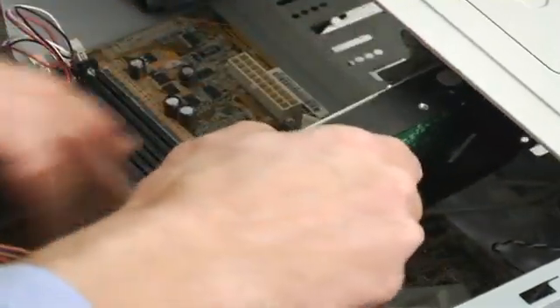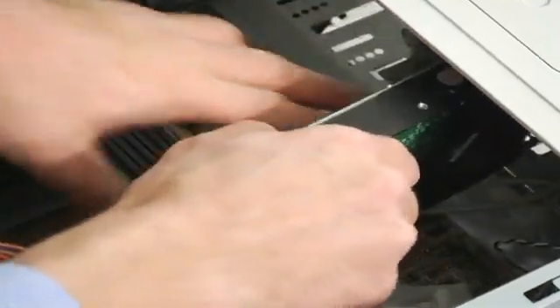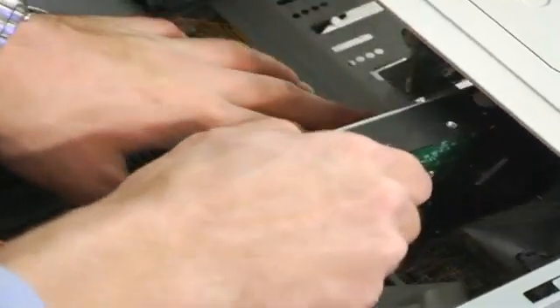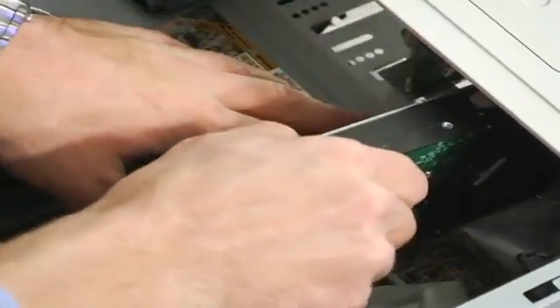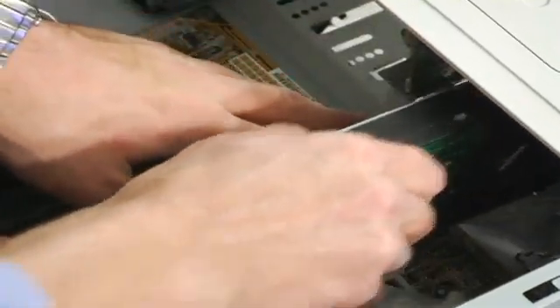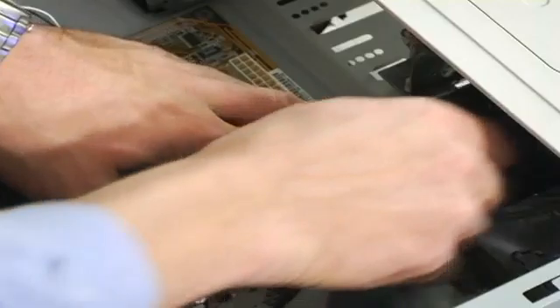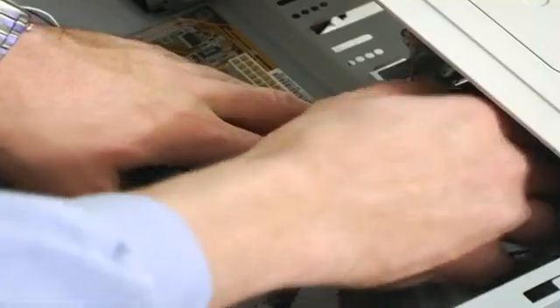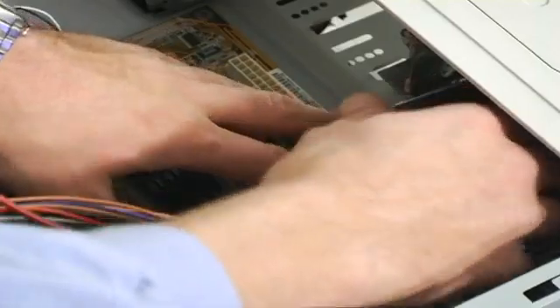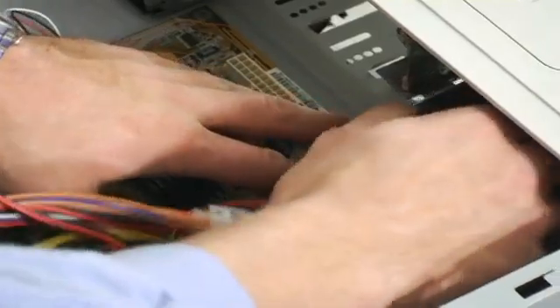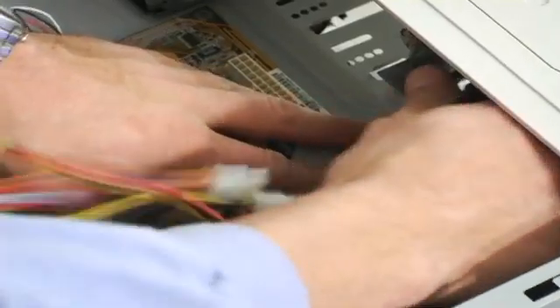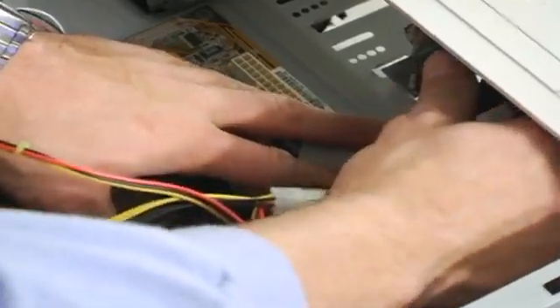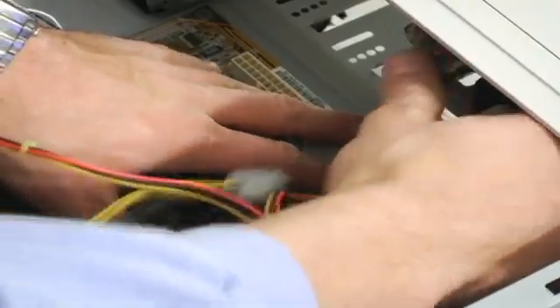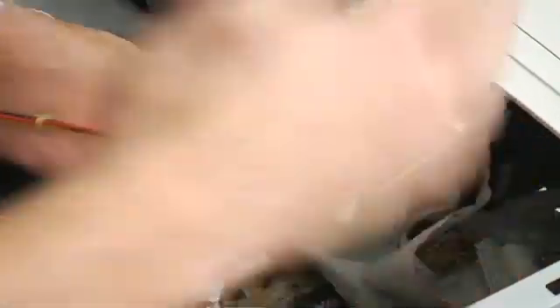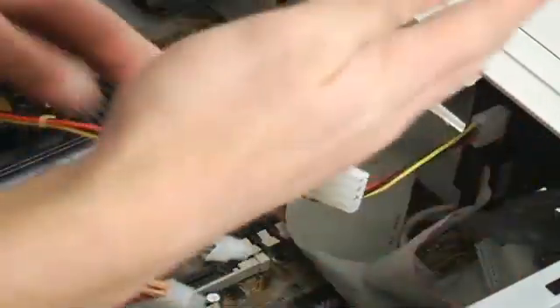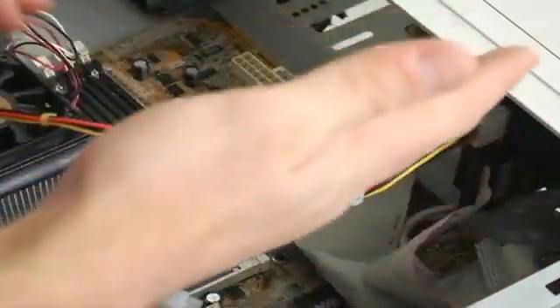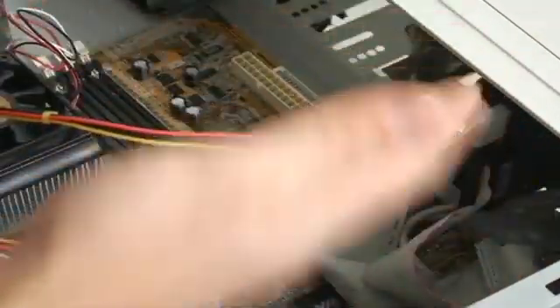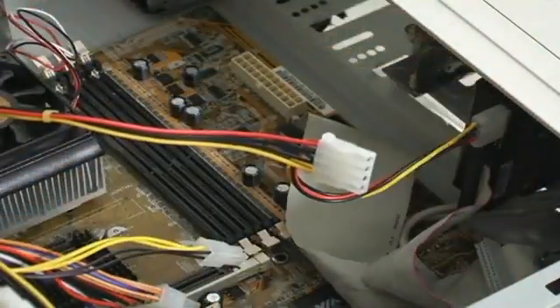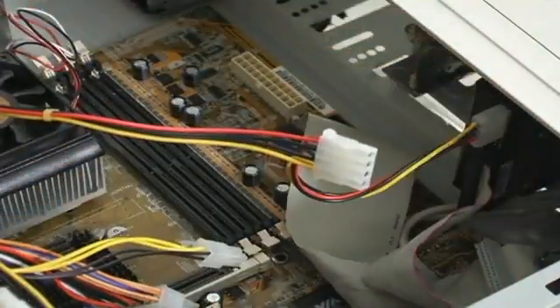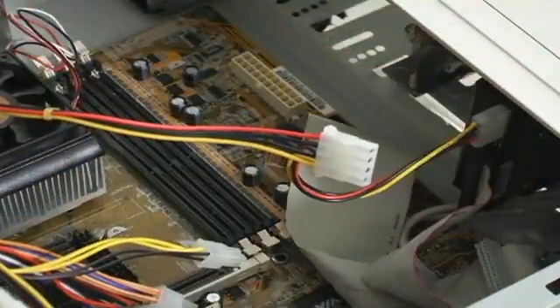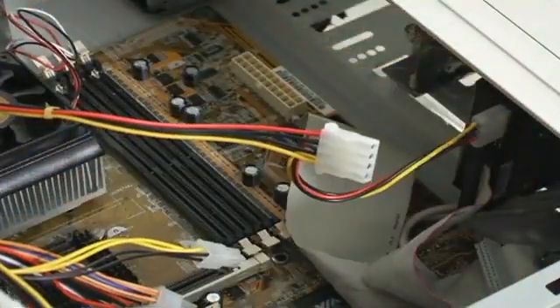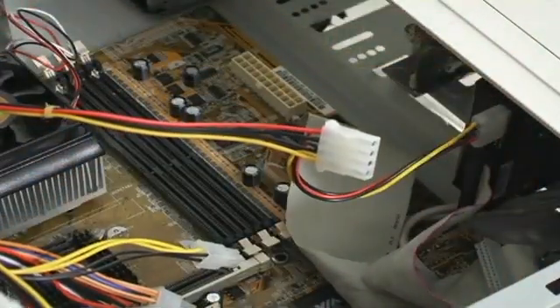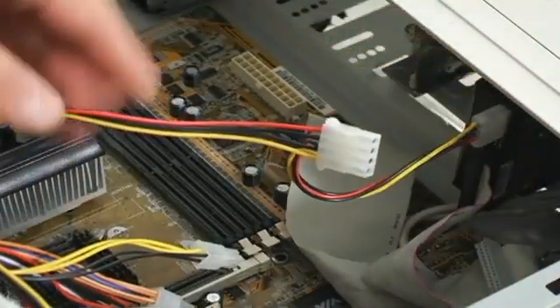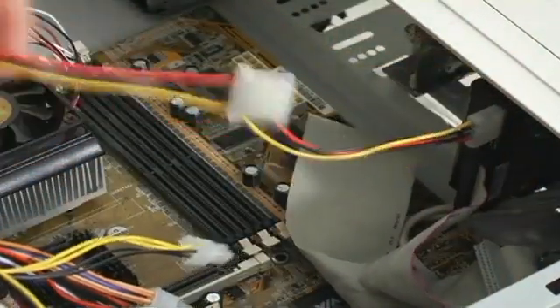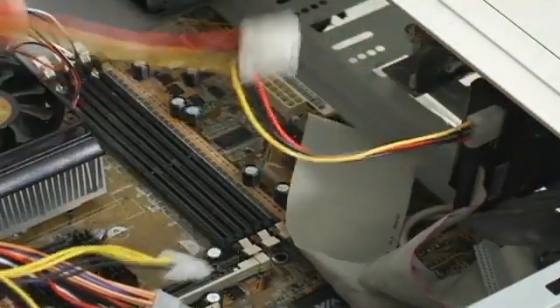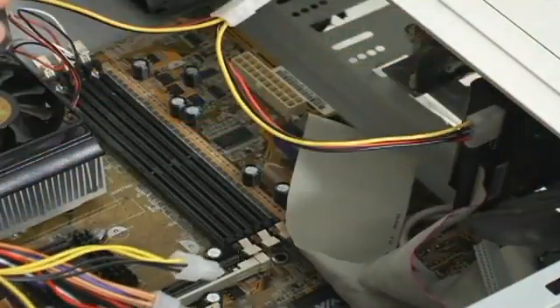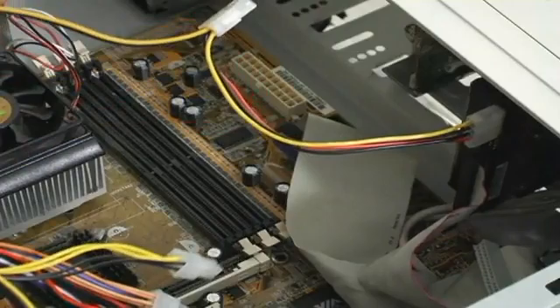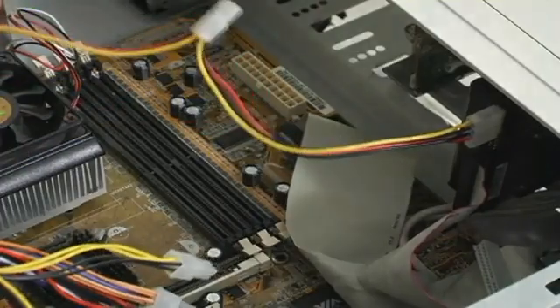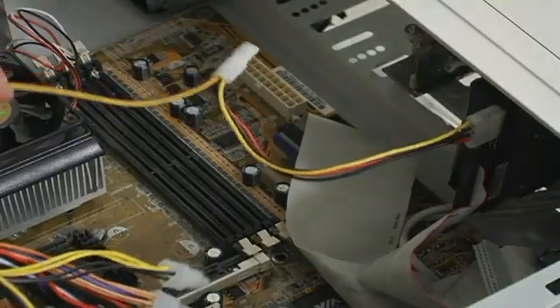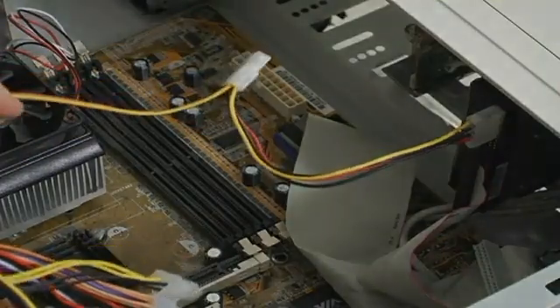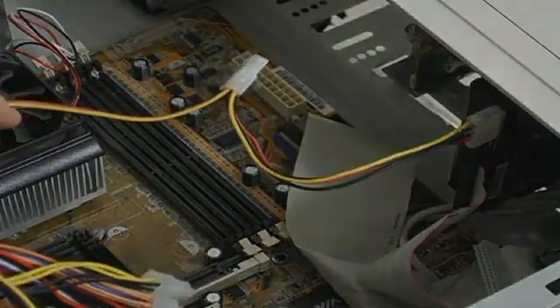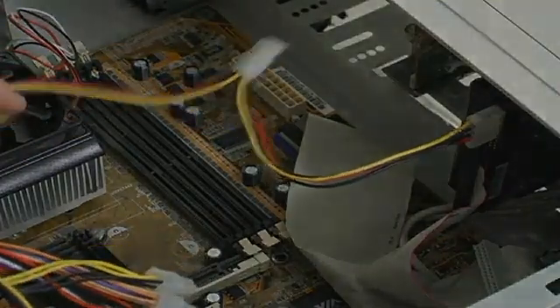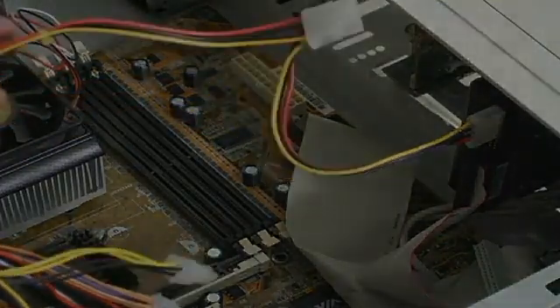Slide it on in, screw it in, and turn your computer on. And voila, you have a new hard drive.